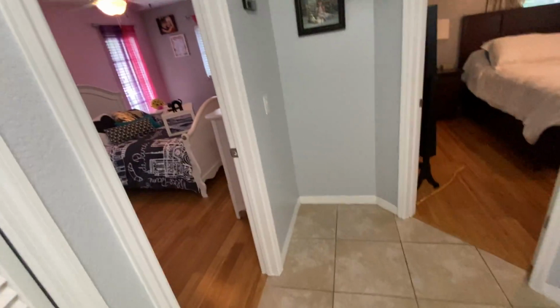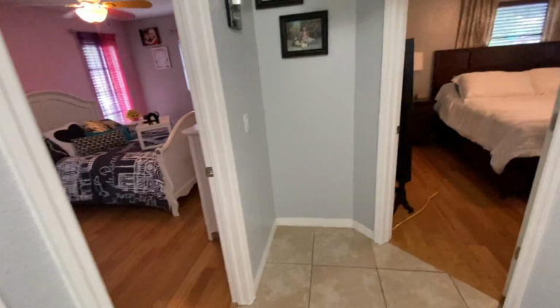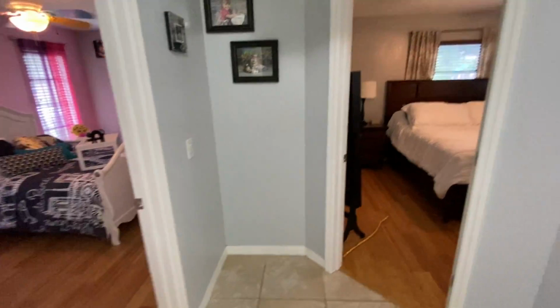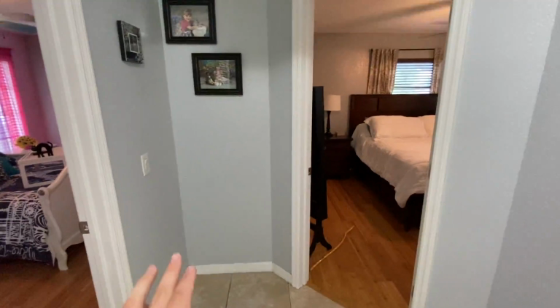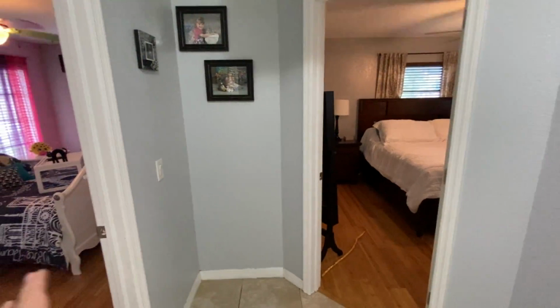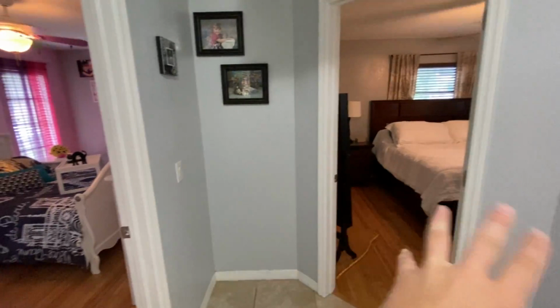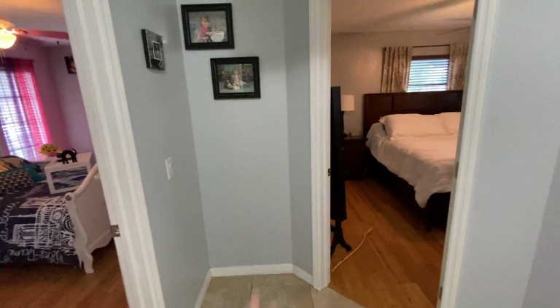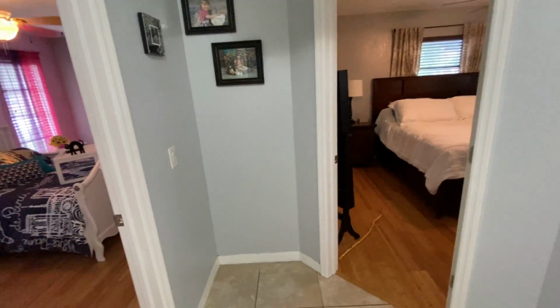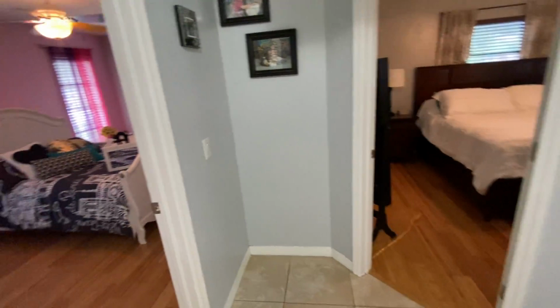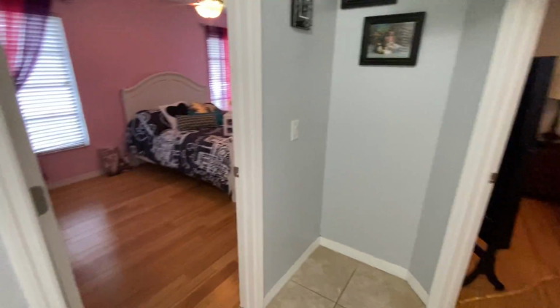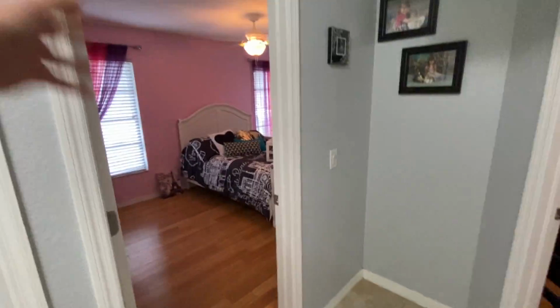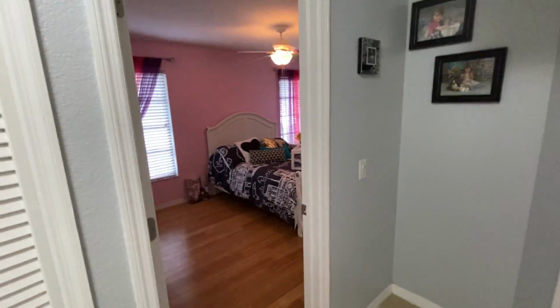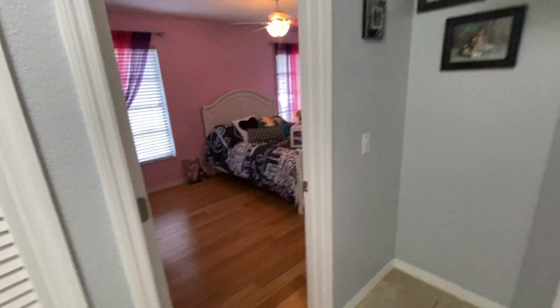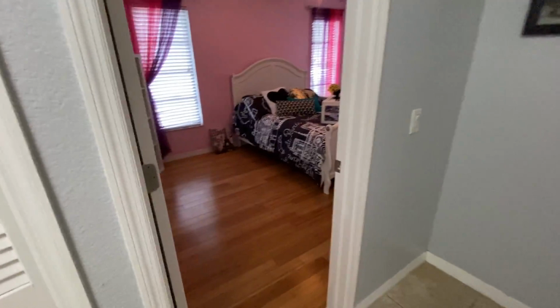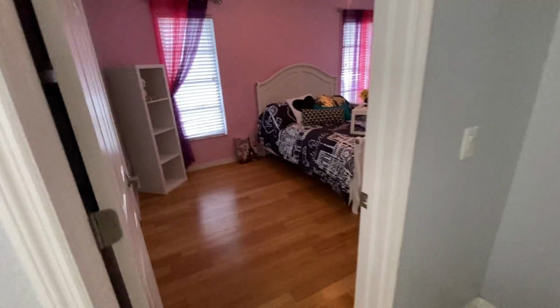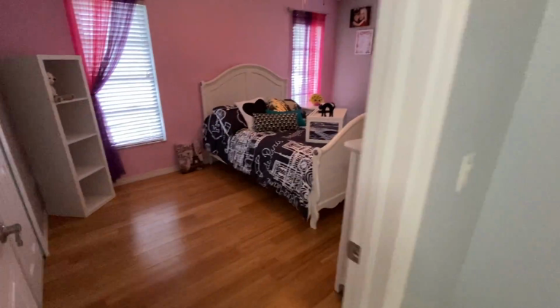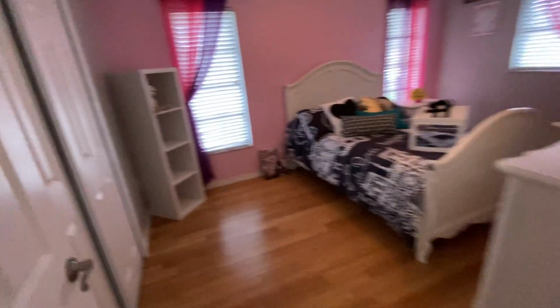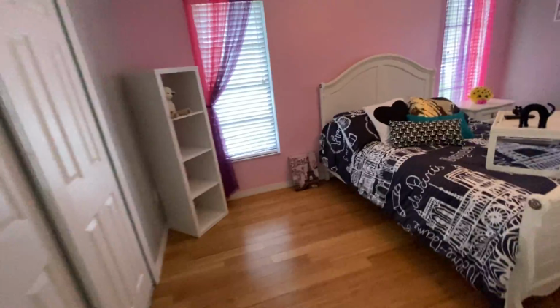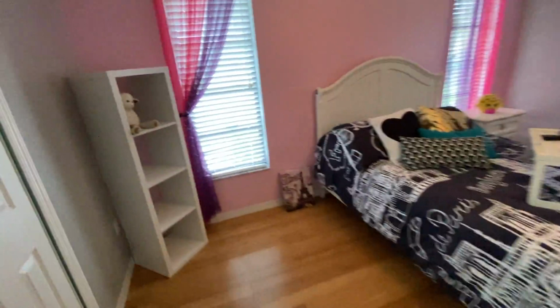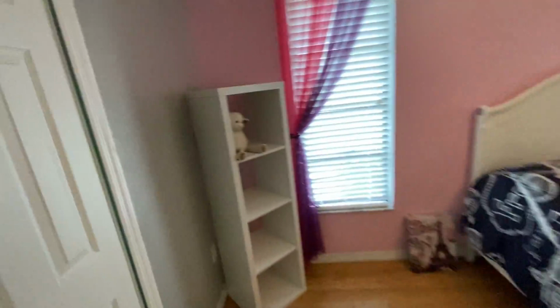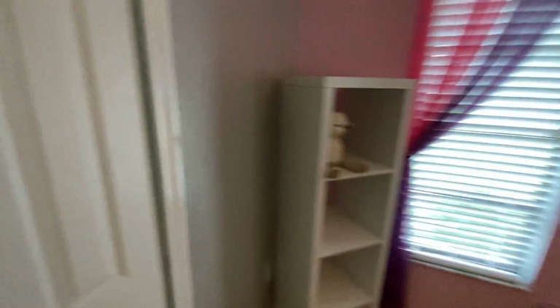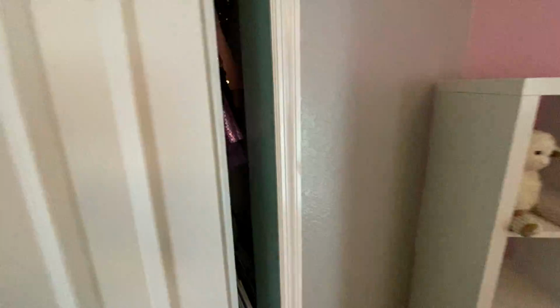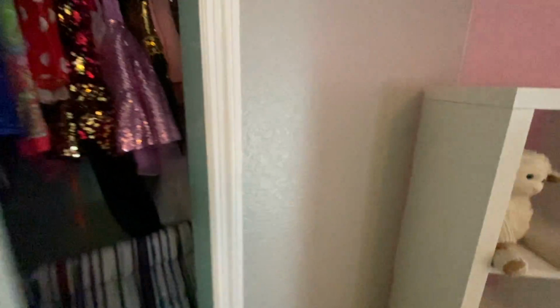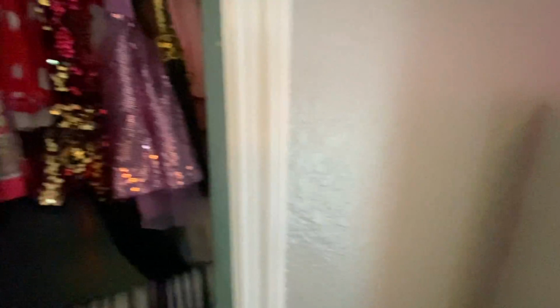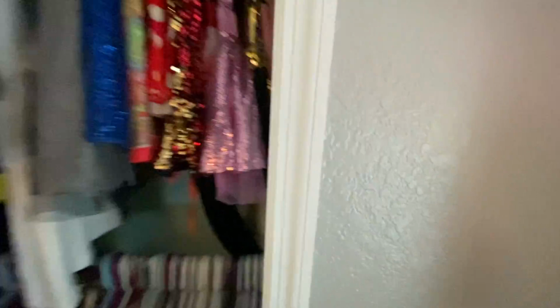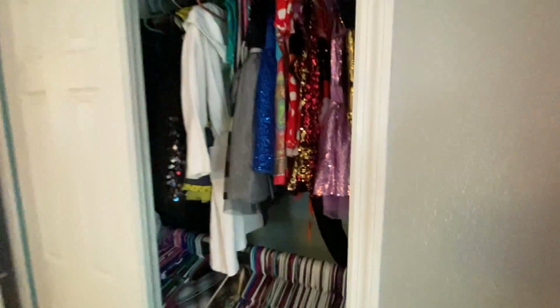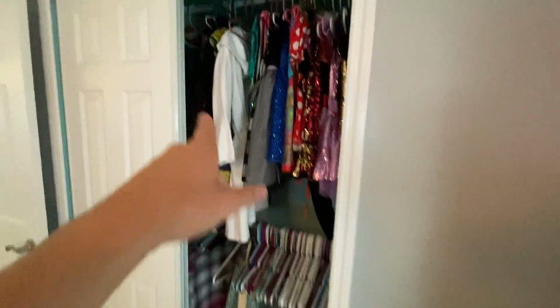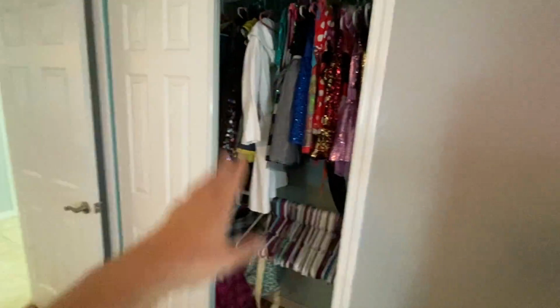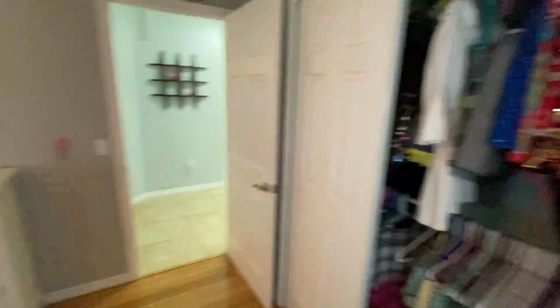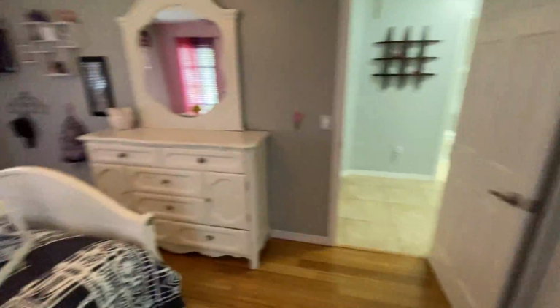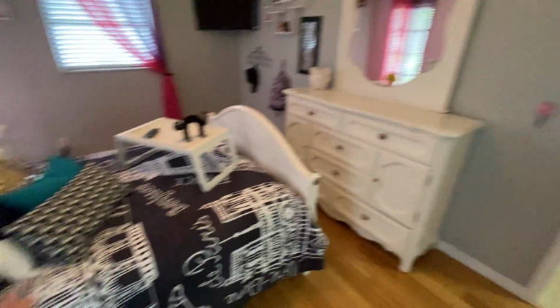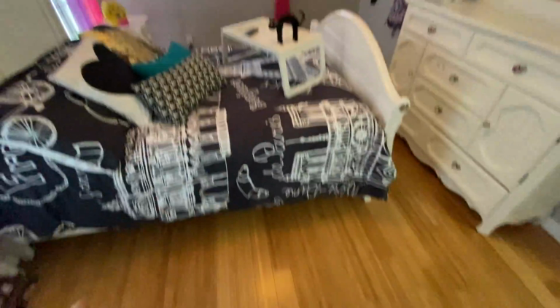It's a two-bed, two-bath — not a split floor plan, but I think this could be perfect if you've got some young ones running around in the future. It's right next to the bedroom, and you can see they've got their little one's stuff in here.